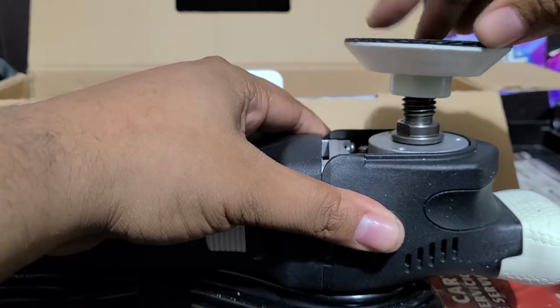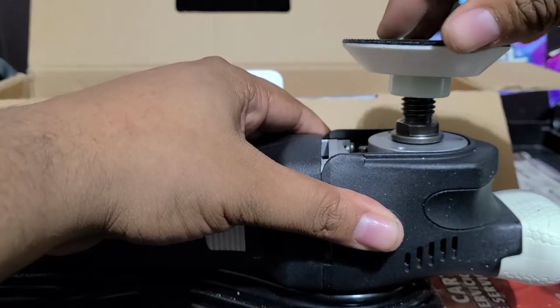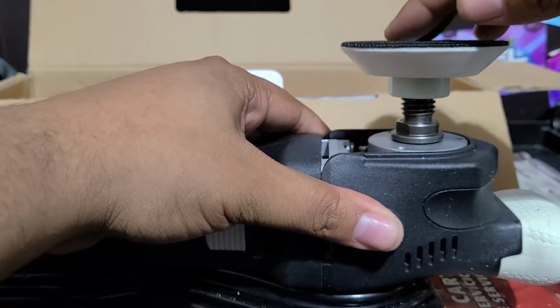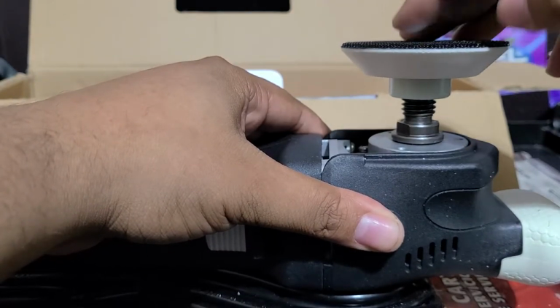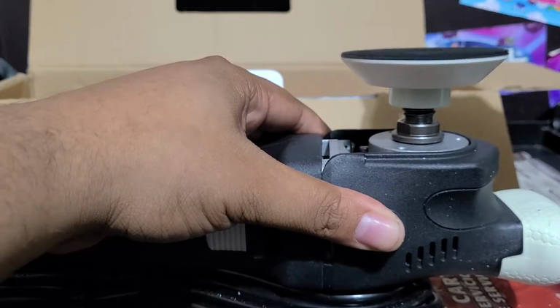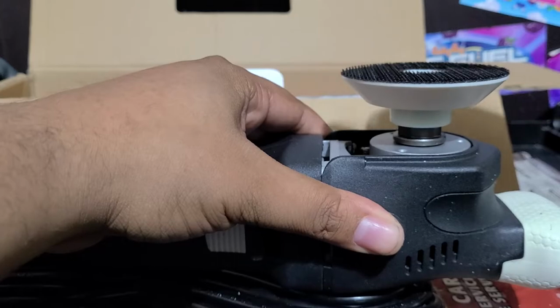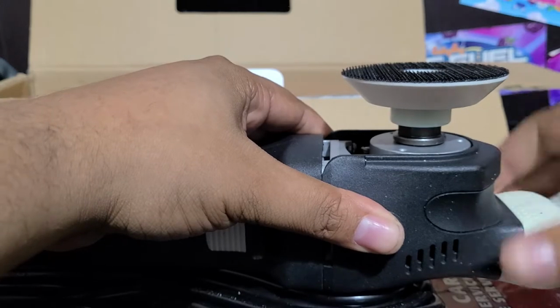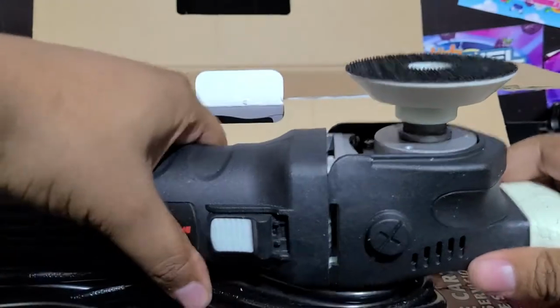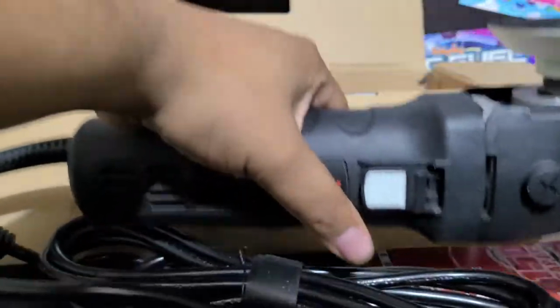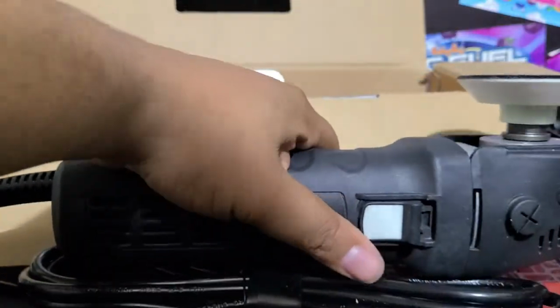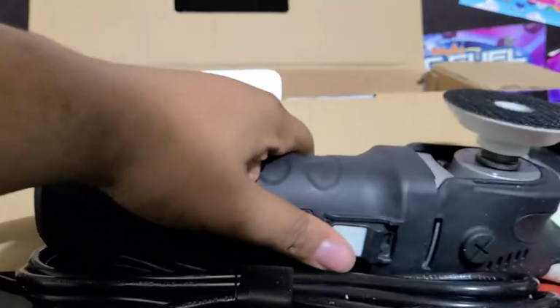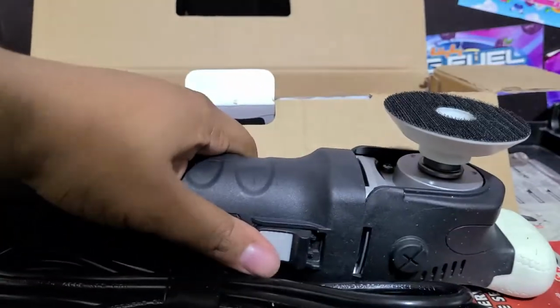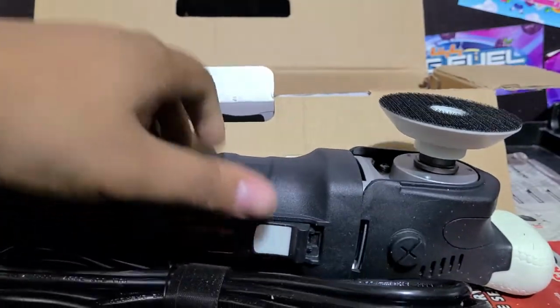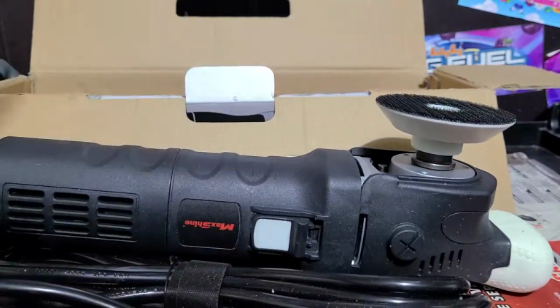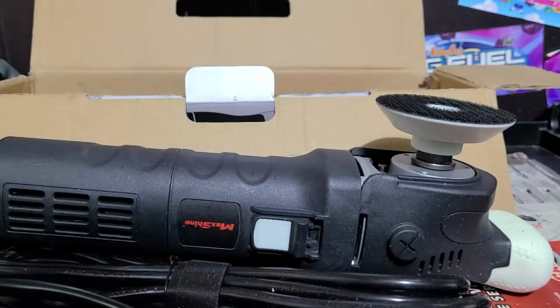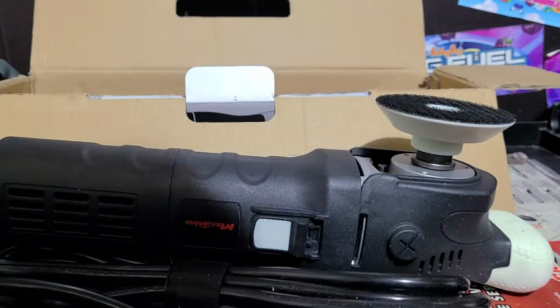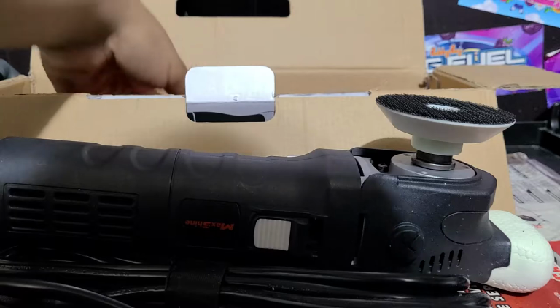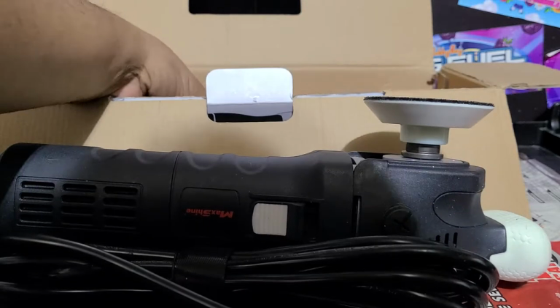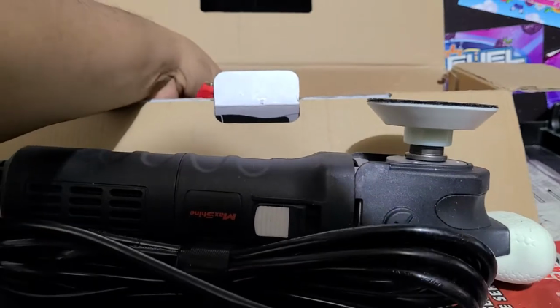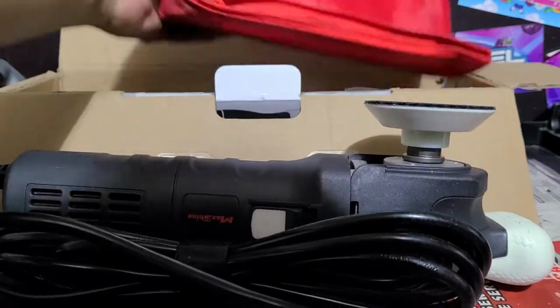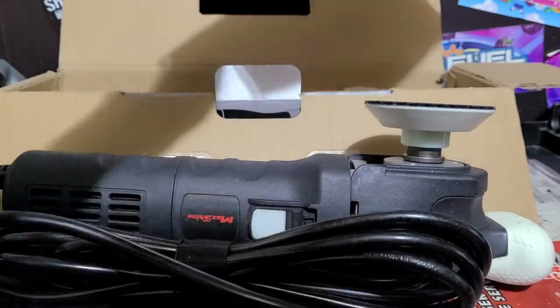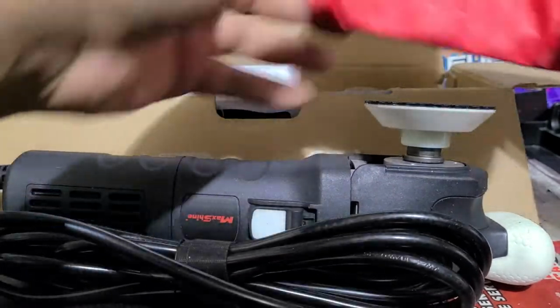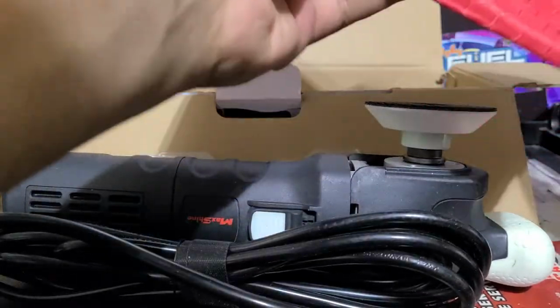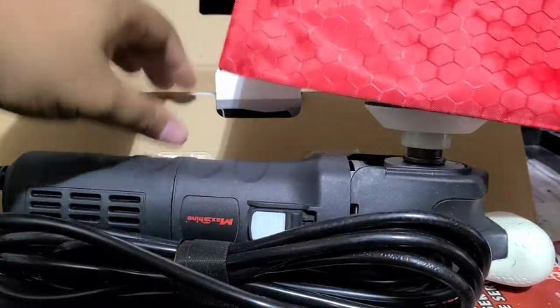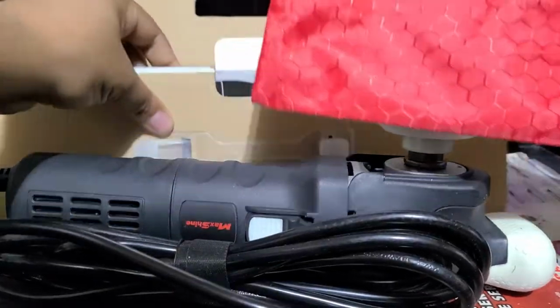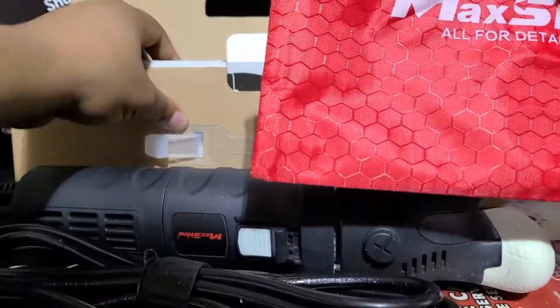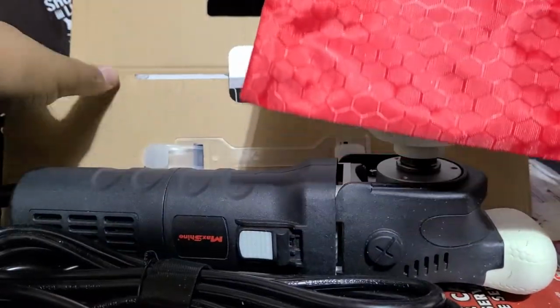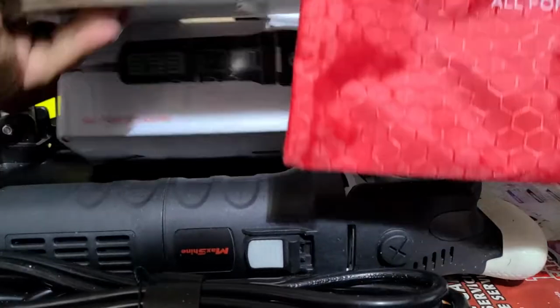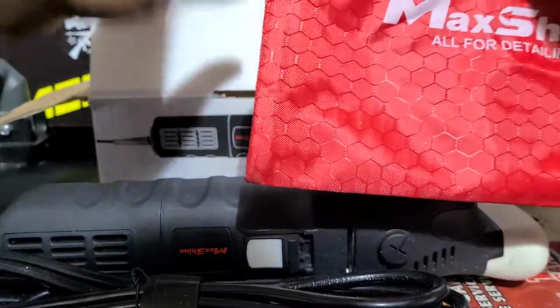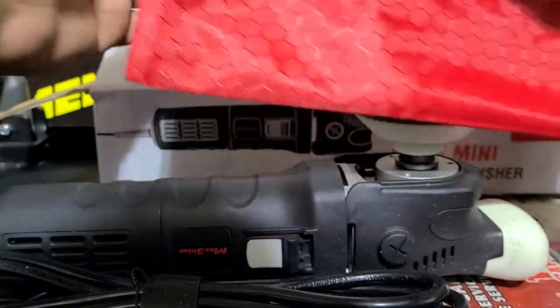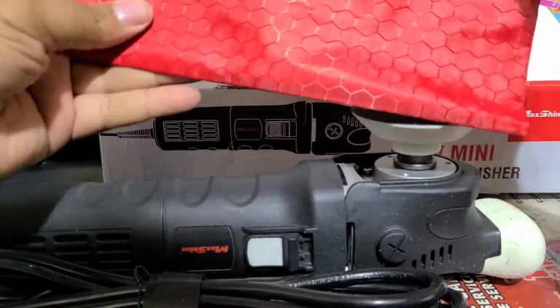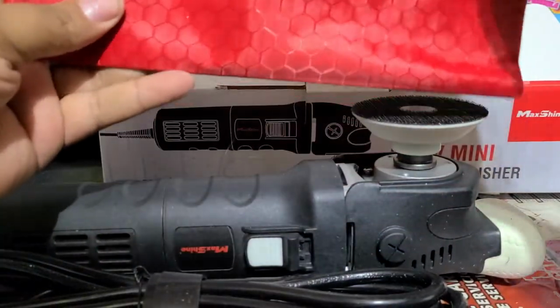You can use larger backing plates with this if you want to. If you're just doing a small area it's fine. You can put extender bars on it, whatever you need to do. Also, what we get in the box is the MaxShine bag — a nice little bag that they put the warranty card and things like that in.